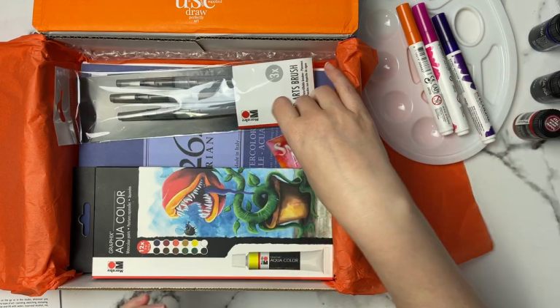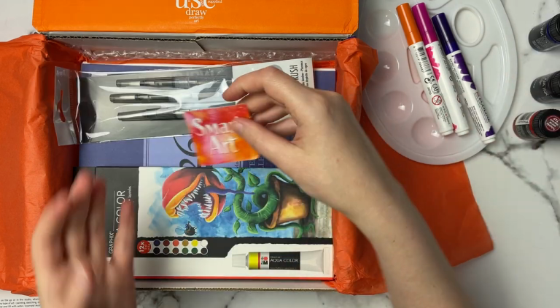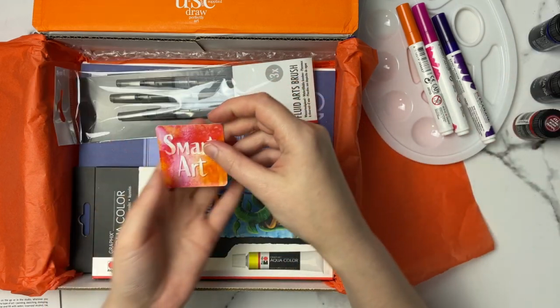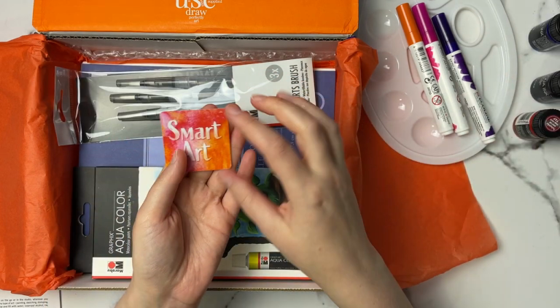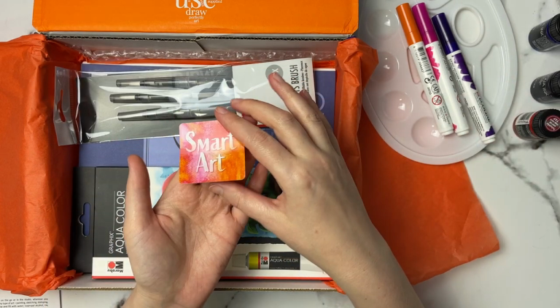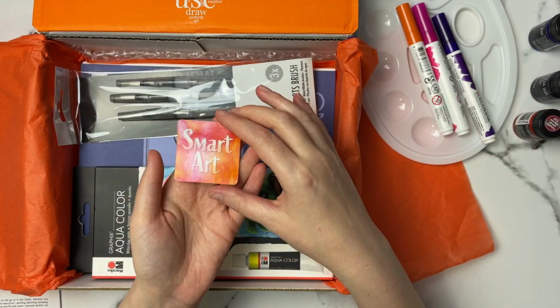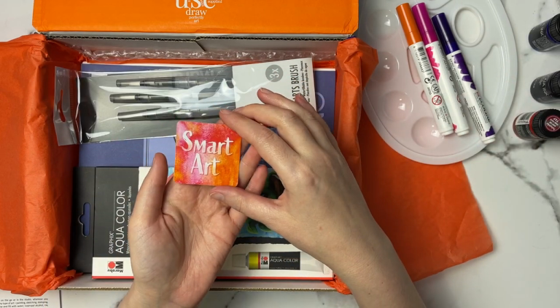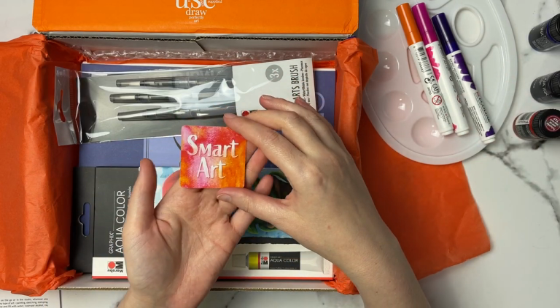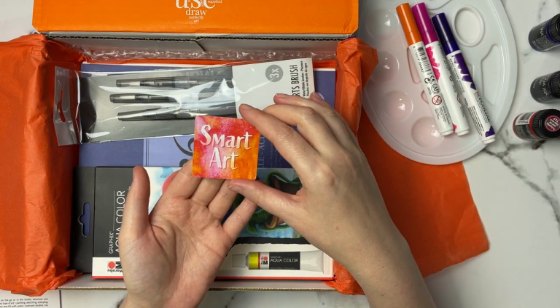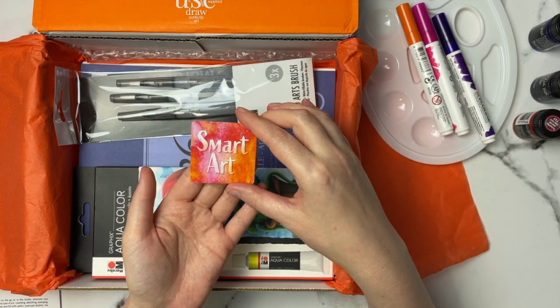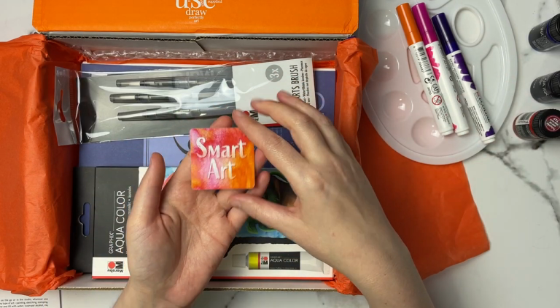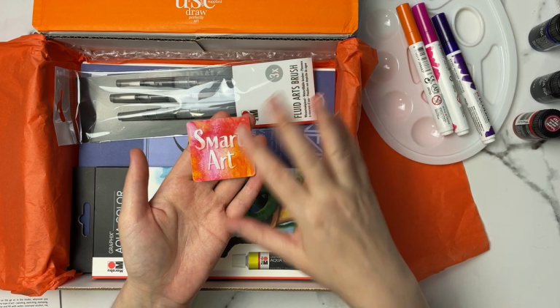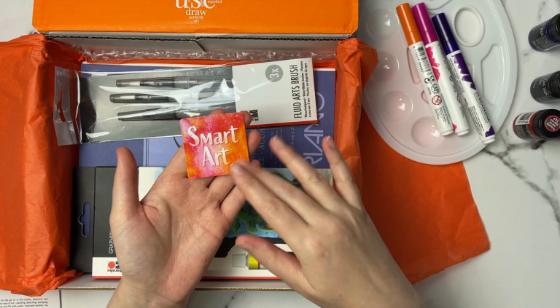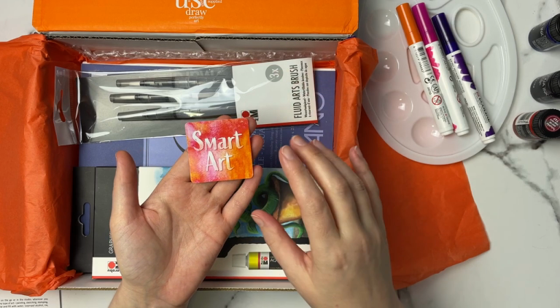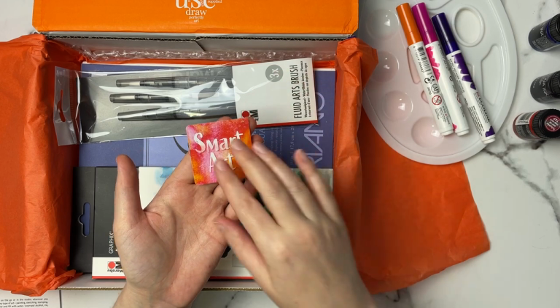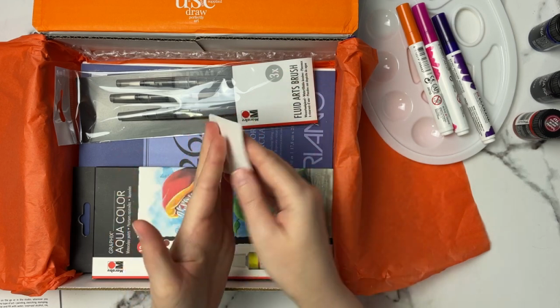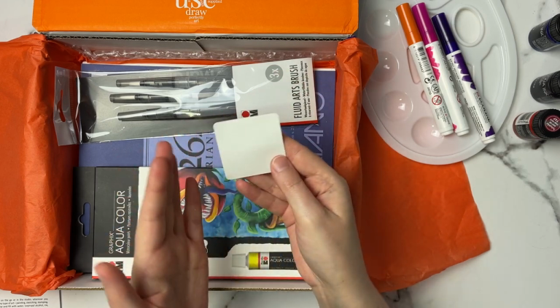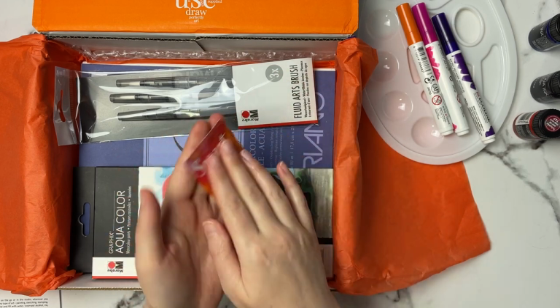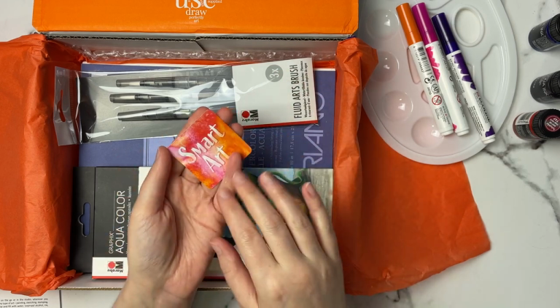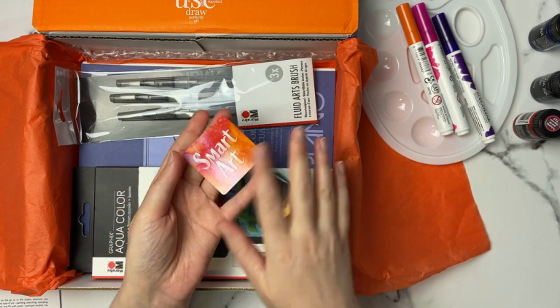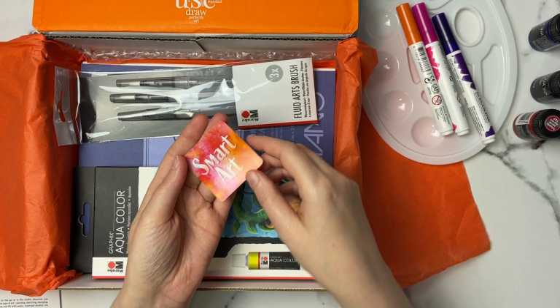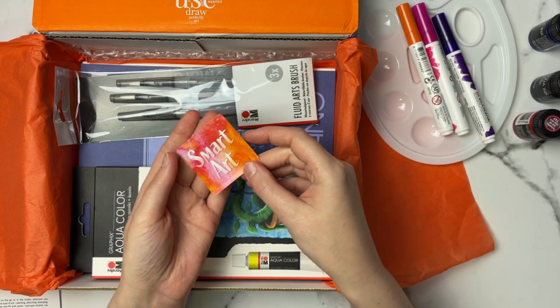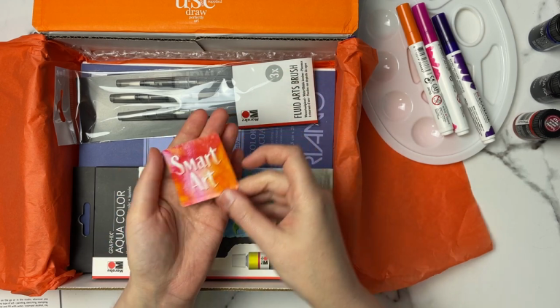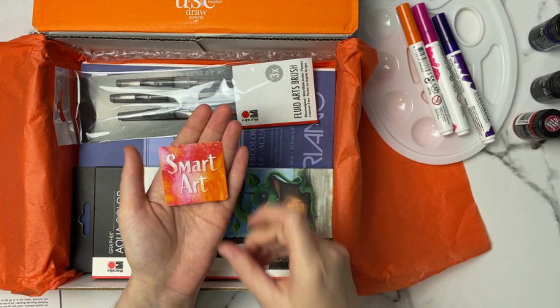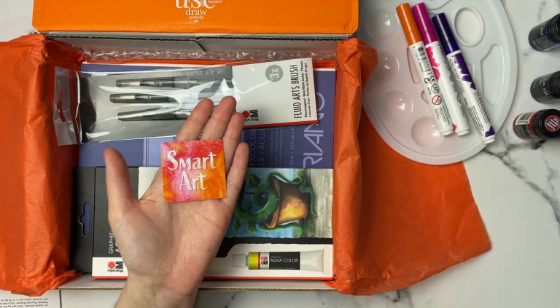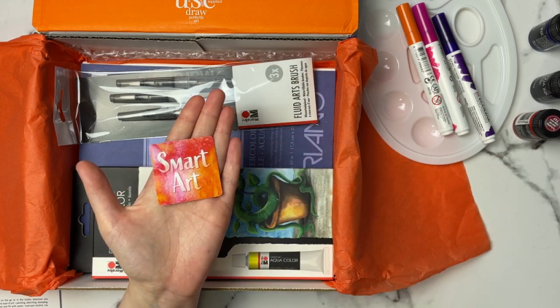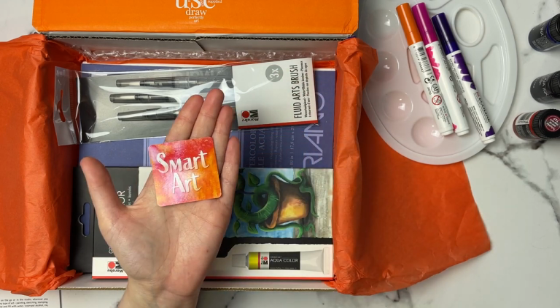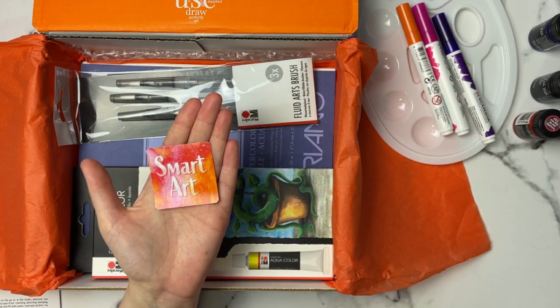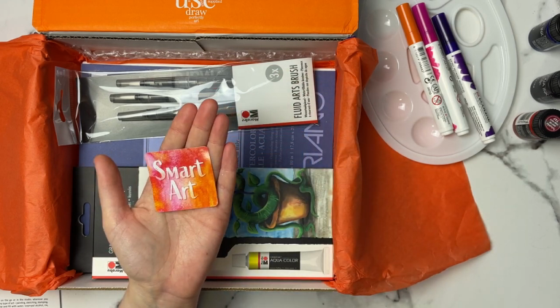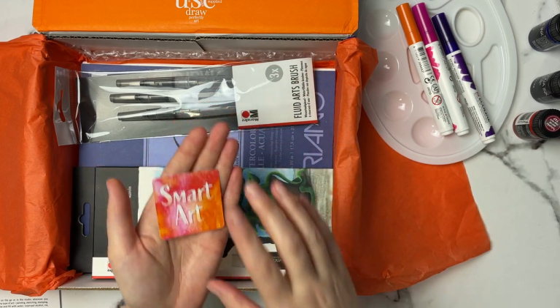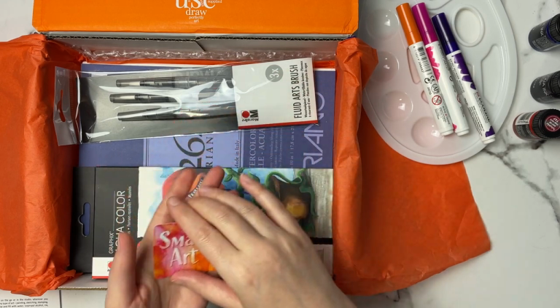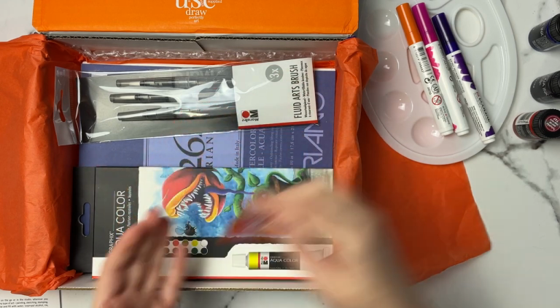Here's our sticker for the month. It has some nice autumn-y color feels to it — very pretty.